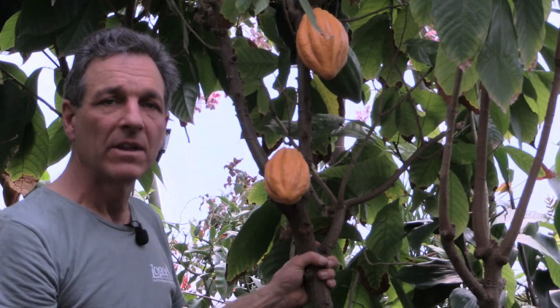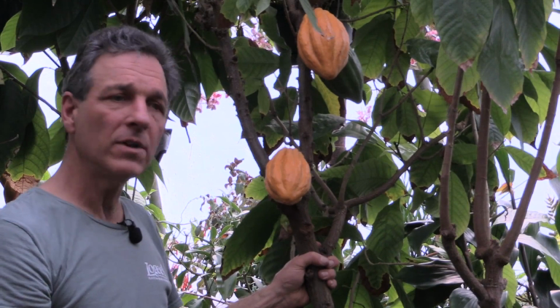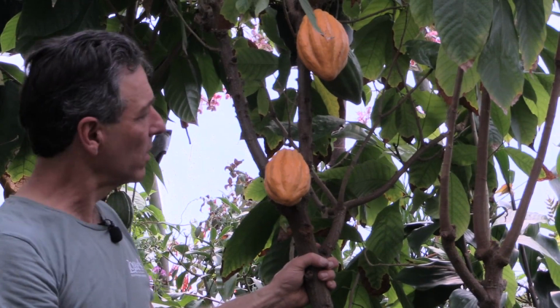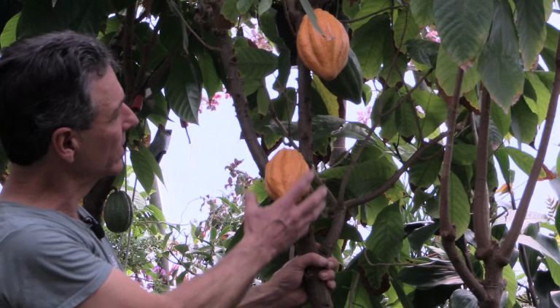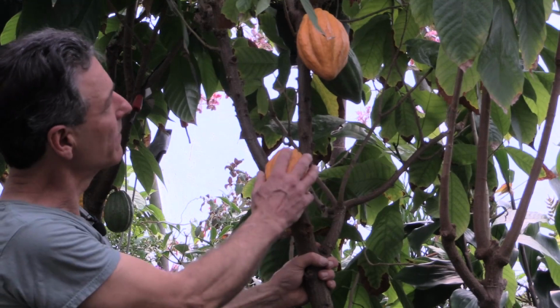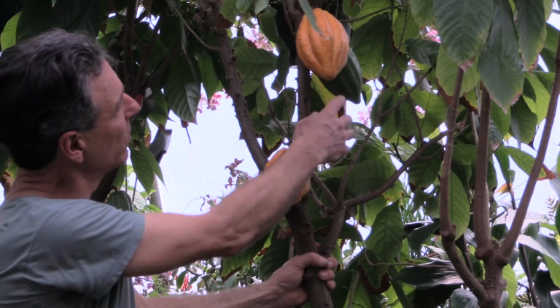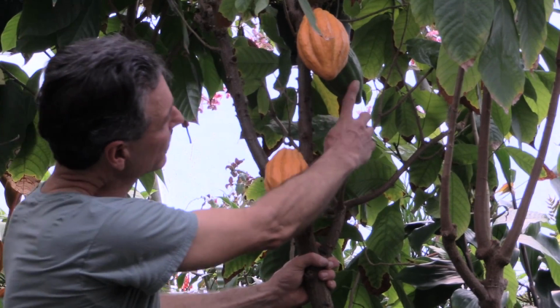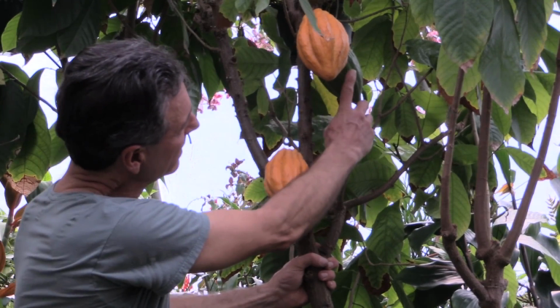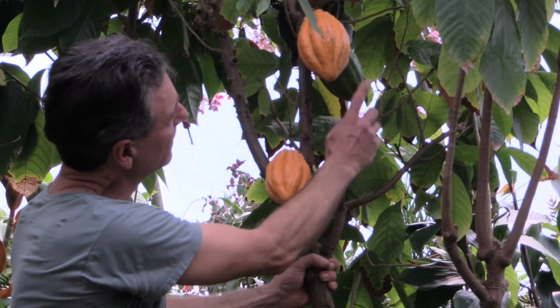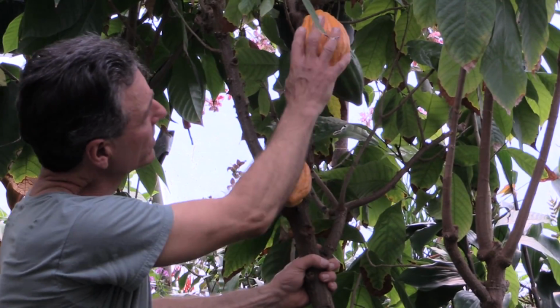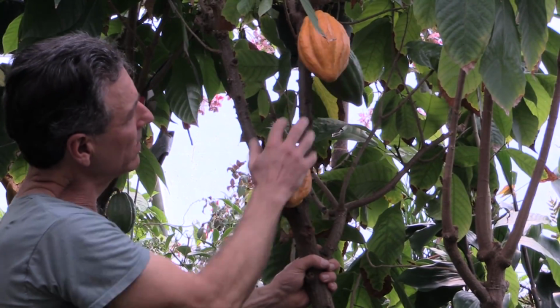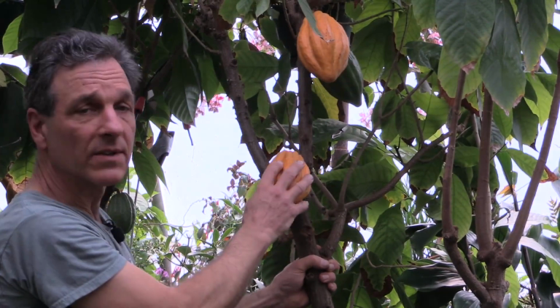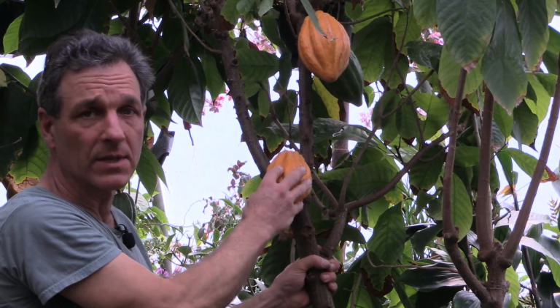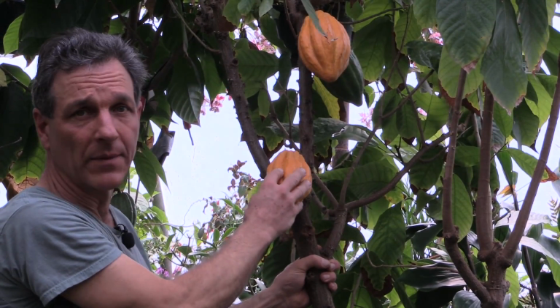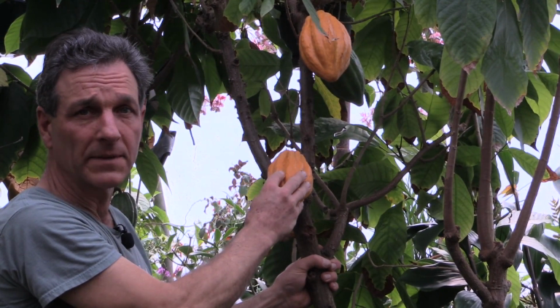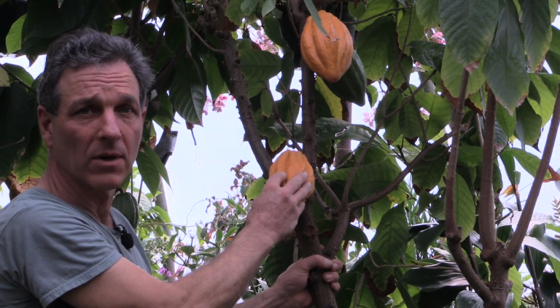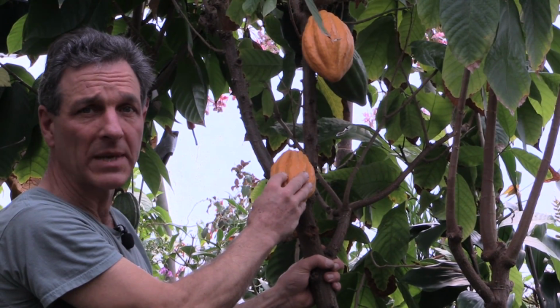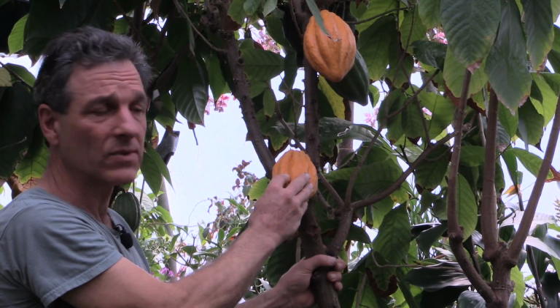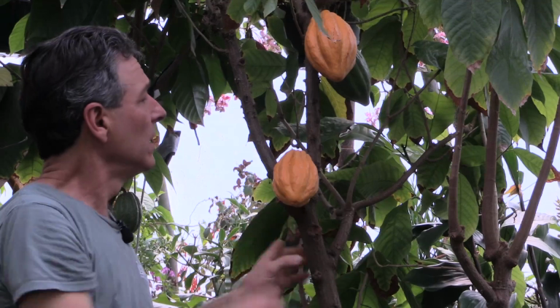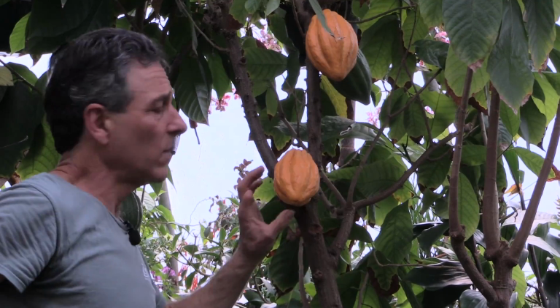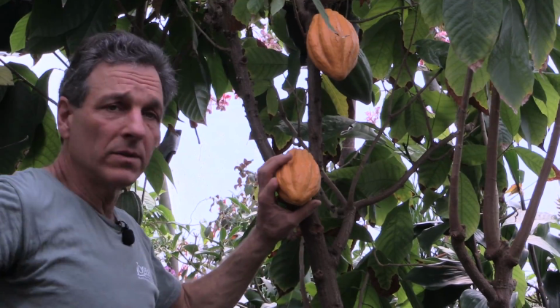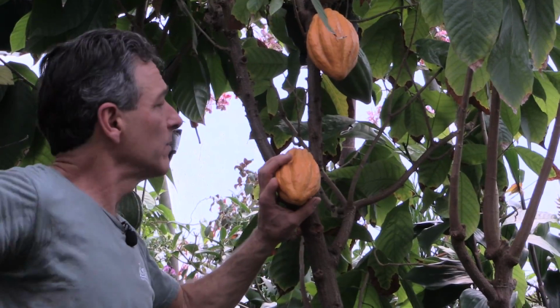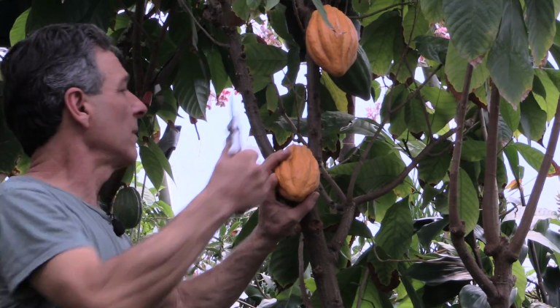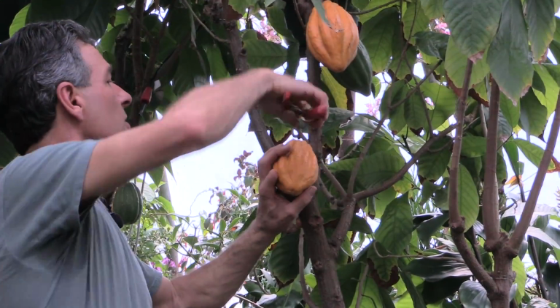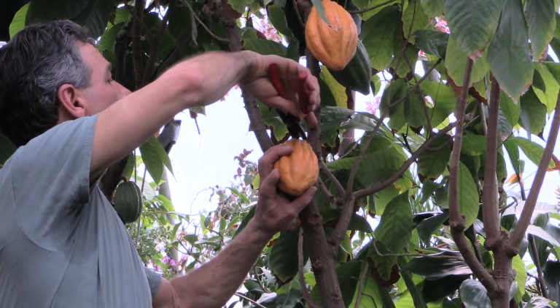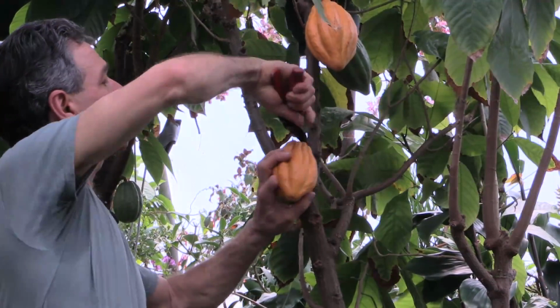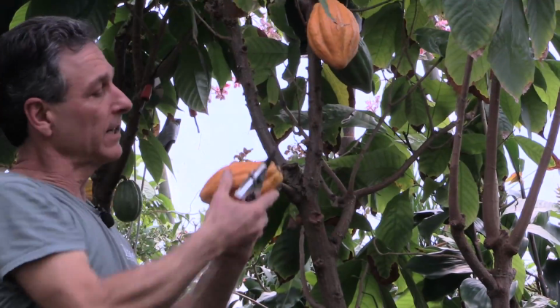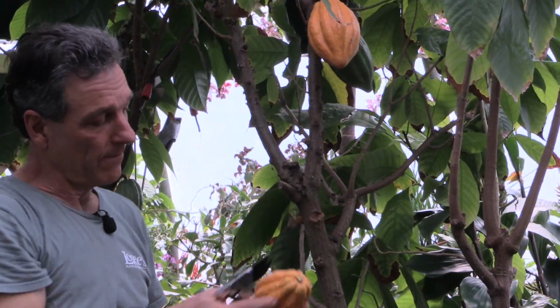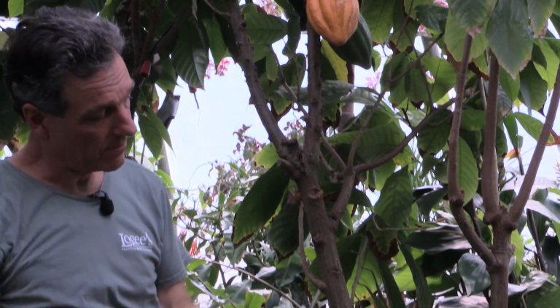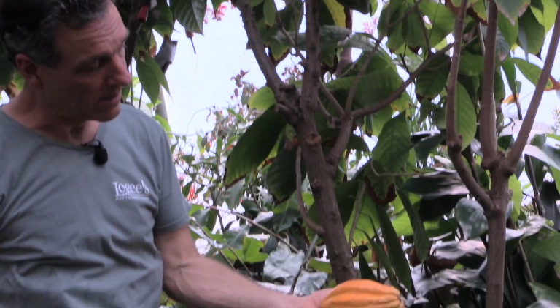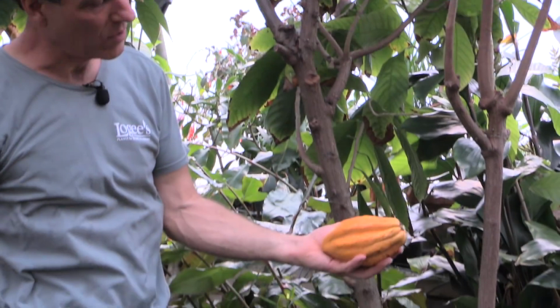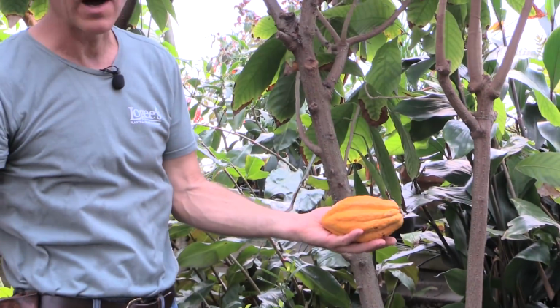The fruit on this cocoa tree is ripe. It's gone from this green color to this yellow, and this is the time that we harvest the cocoa beans. What we do is we simply take our pruning shears and snip it off like that, and there we have our cocoa pod.